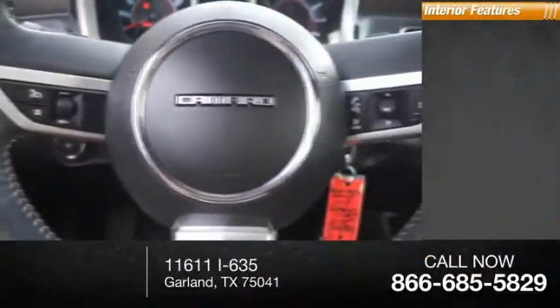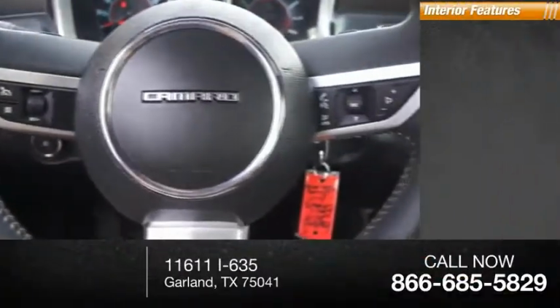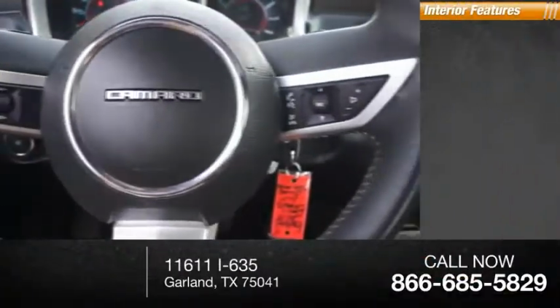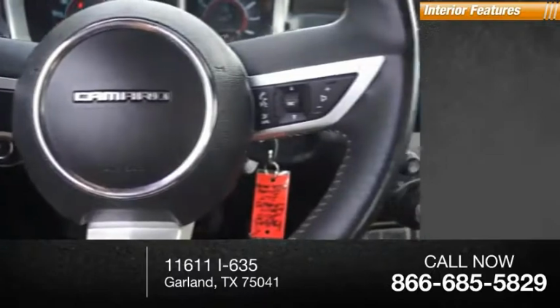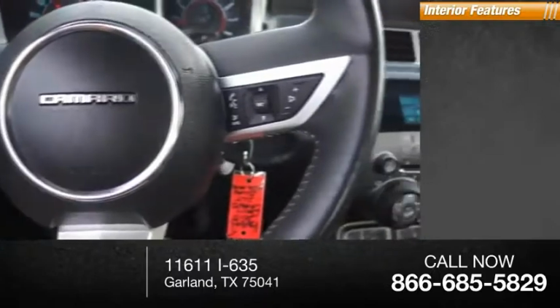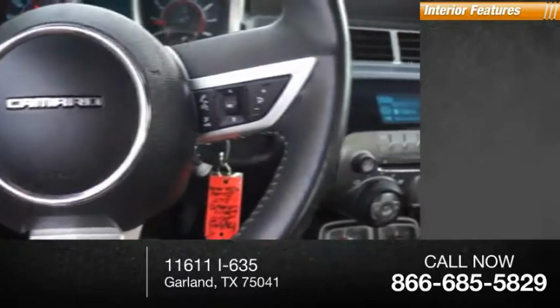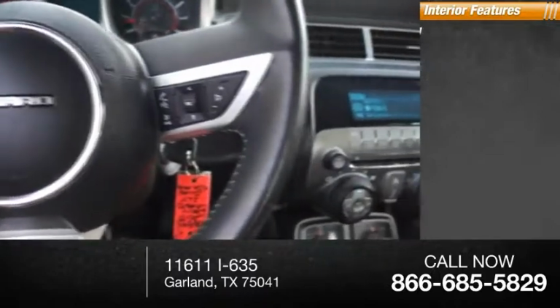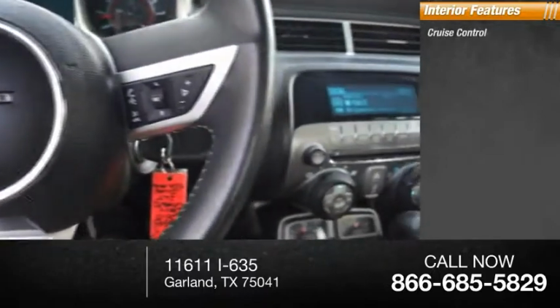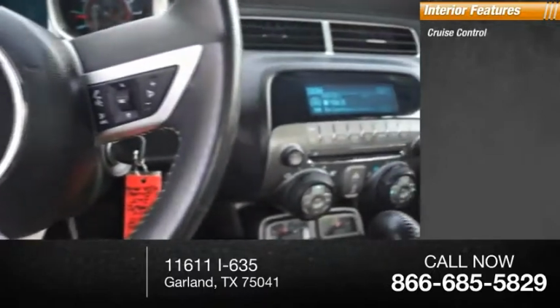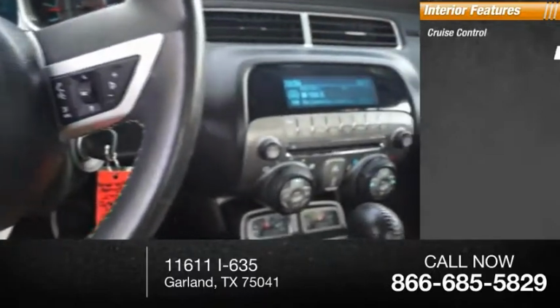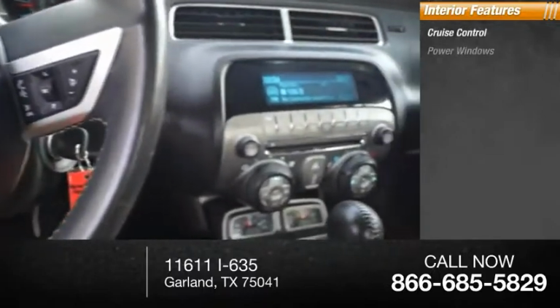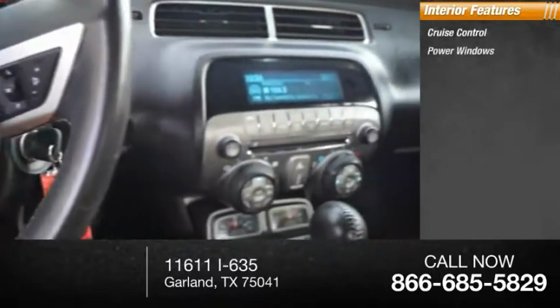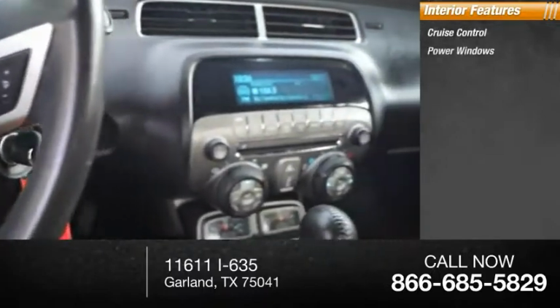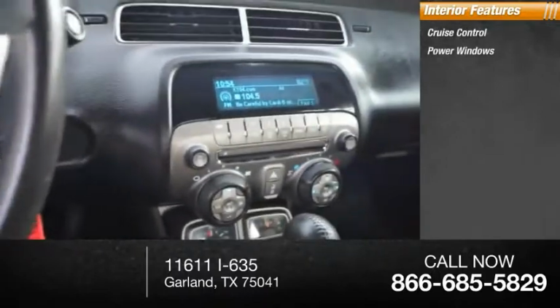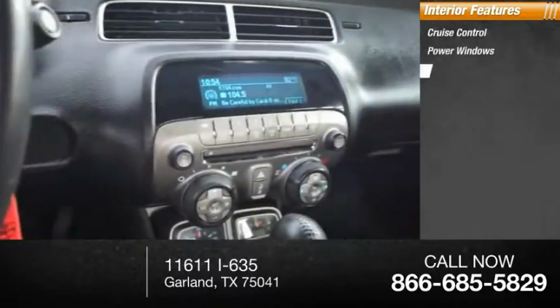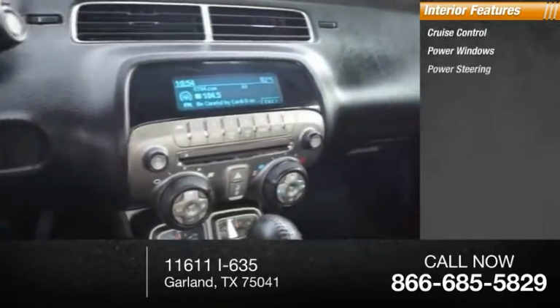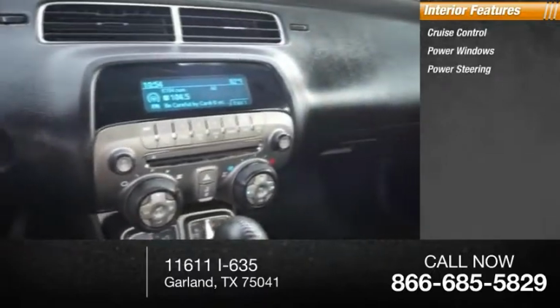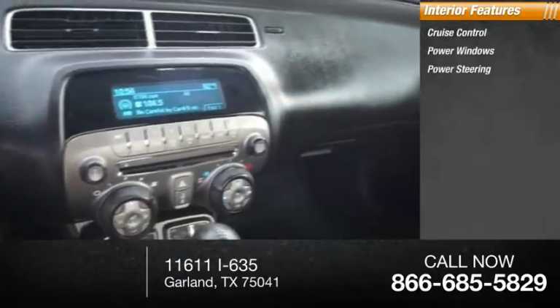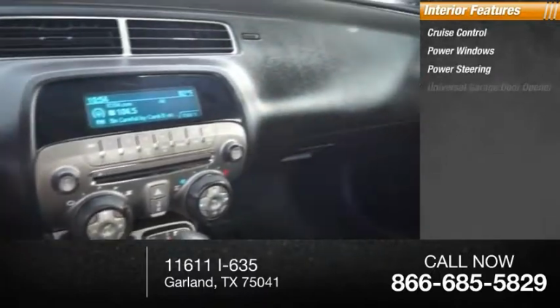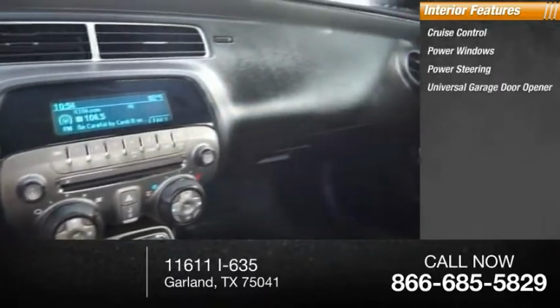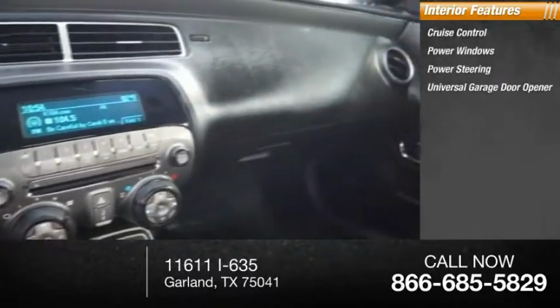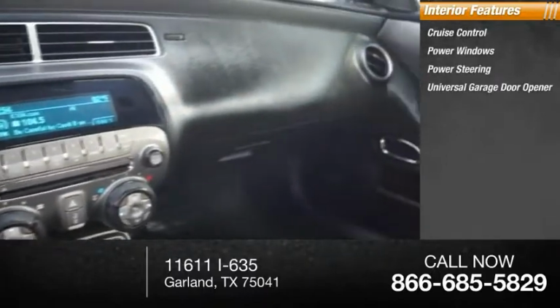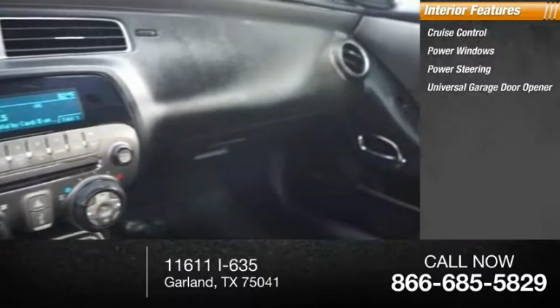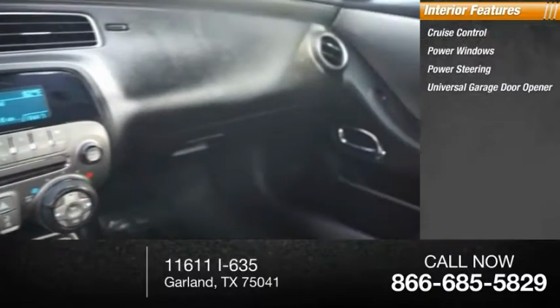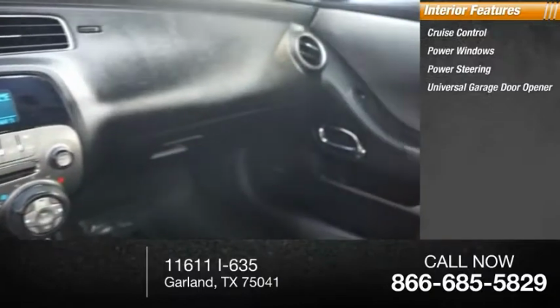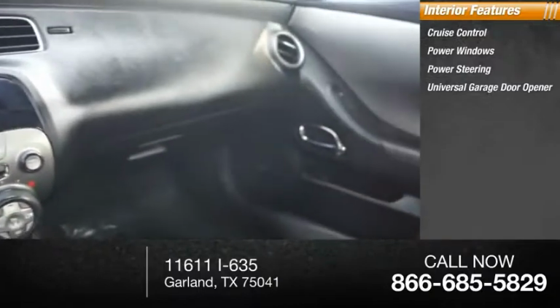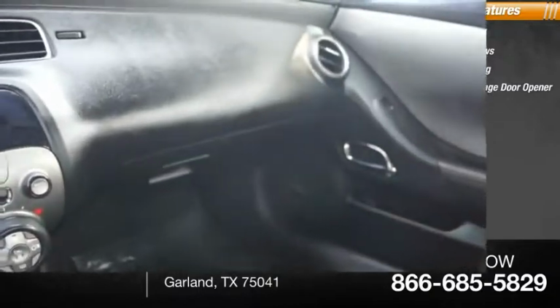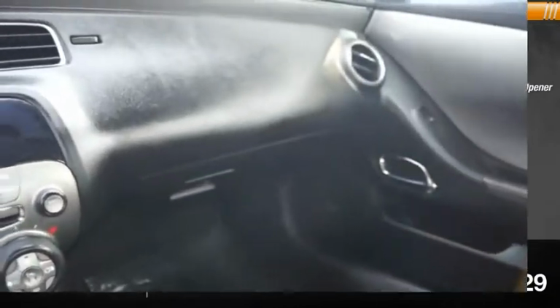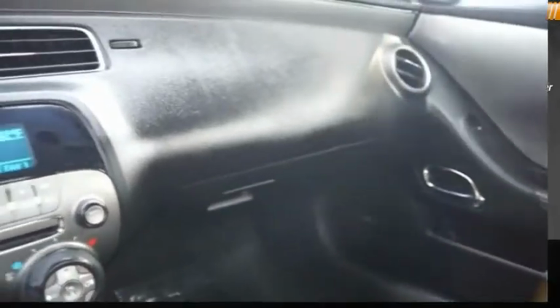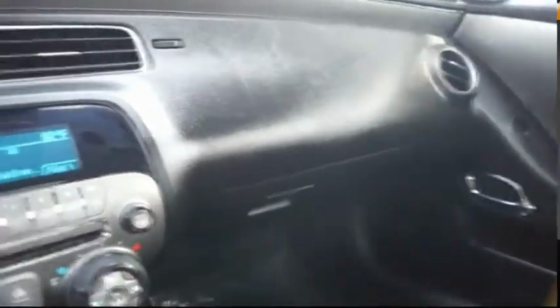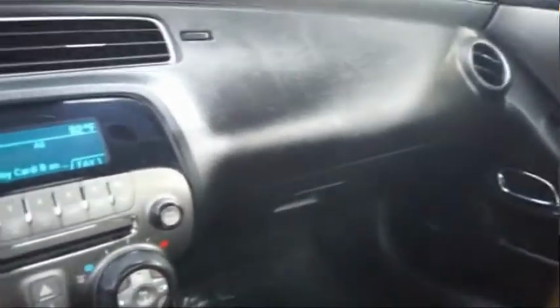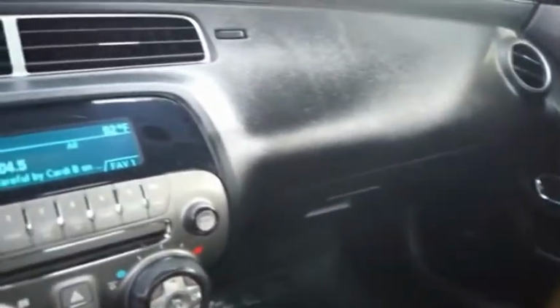Inside you'll find cruise control, power windows, power steering, and a universal garage door opener. Come see the car for yourself.